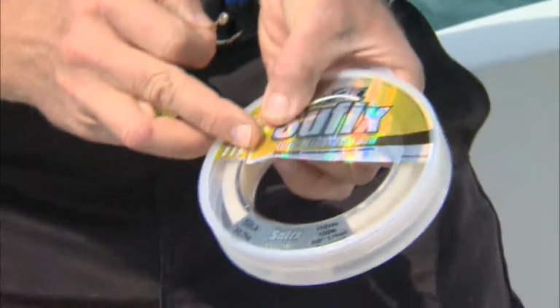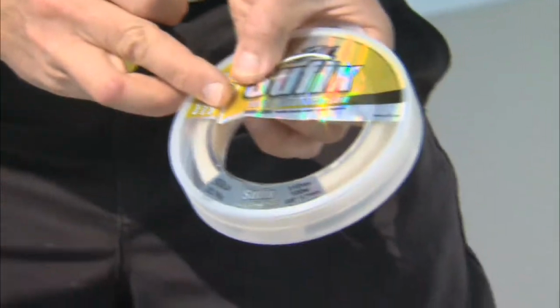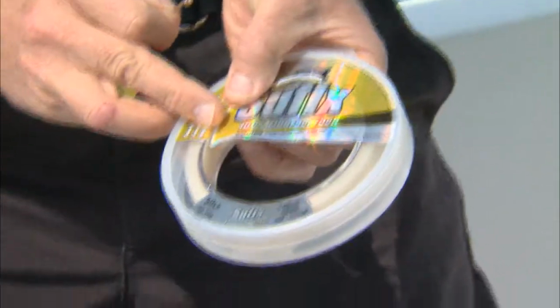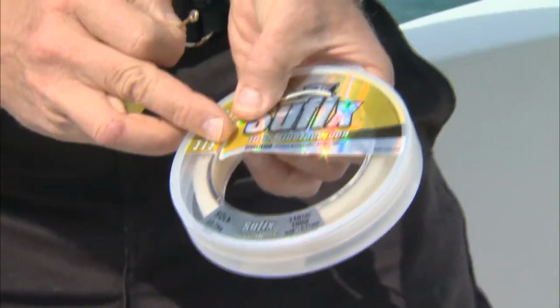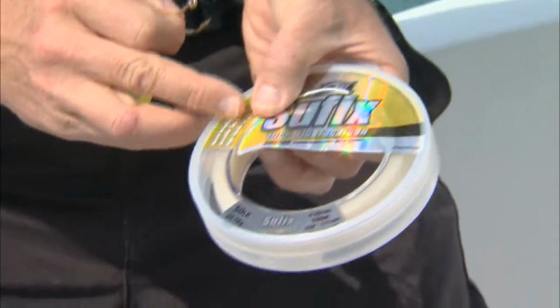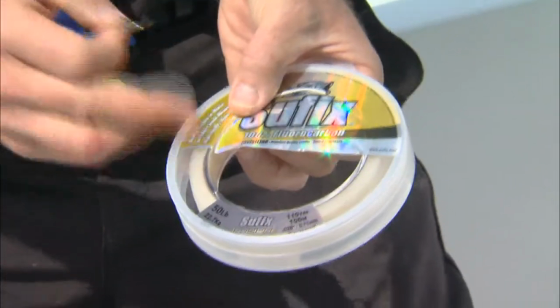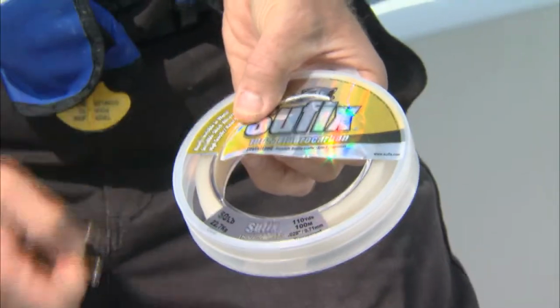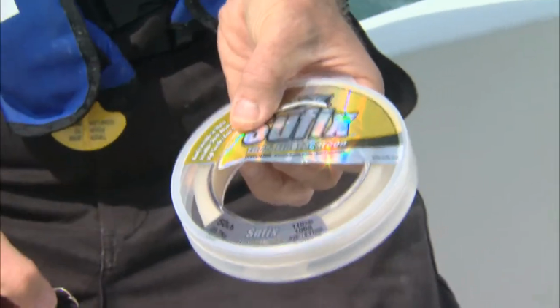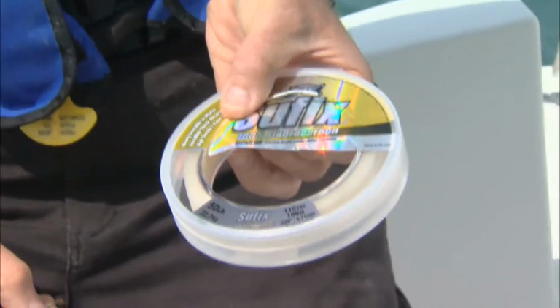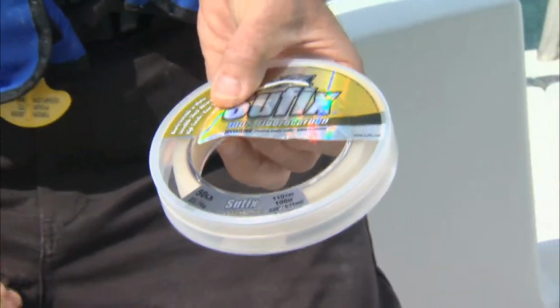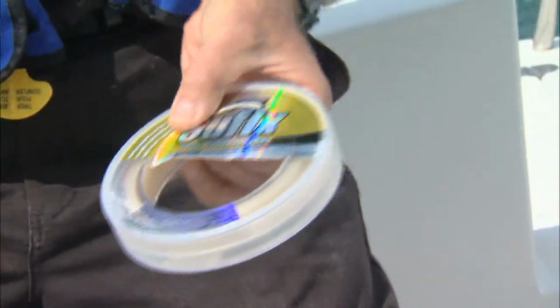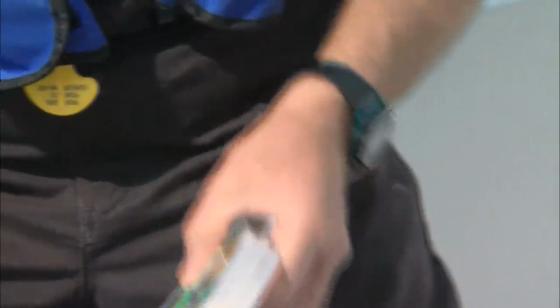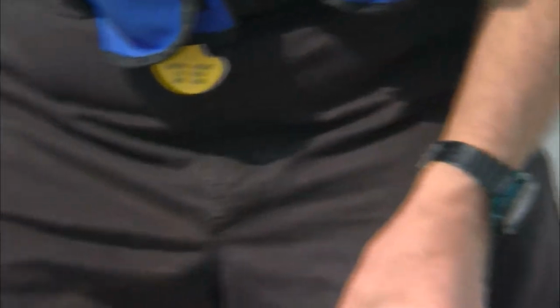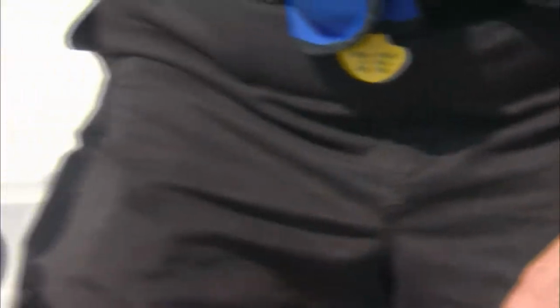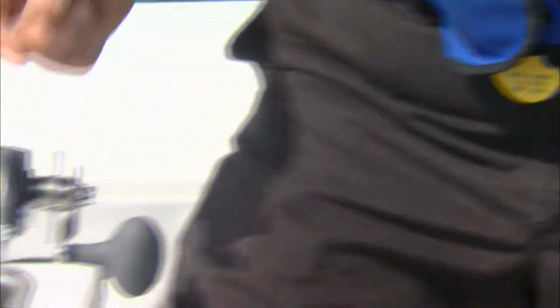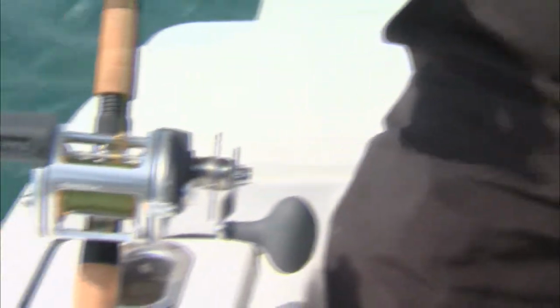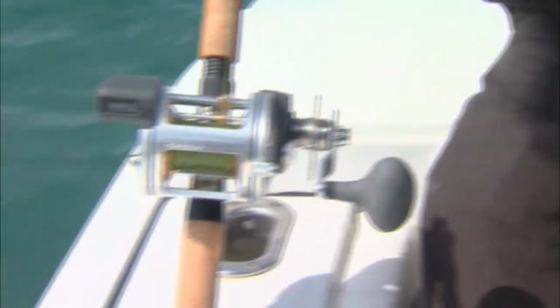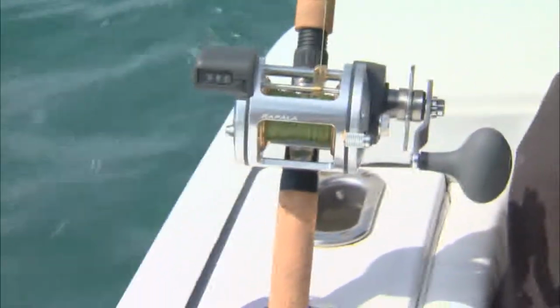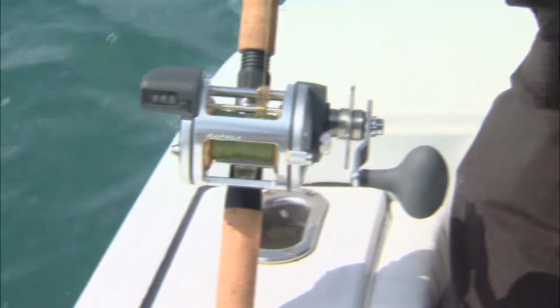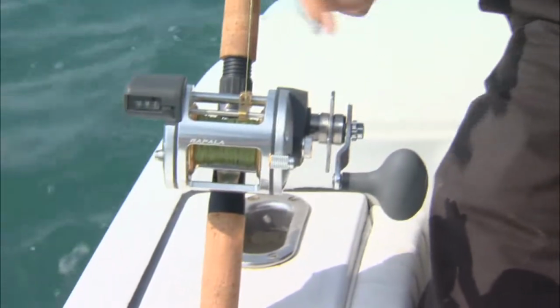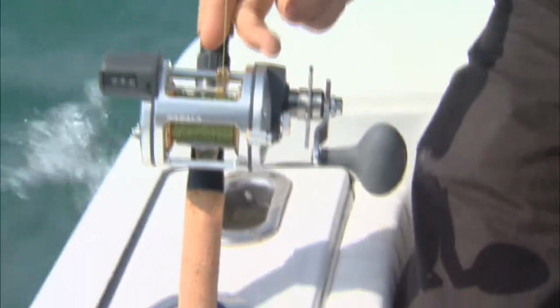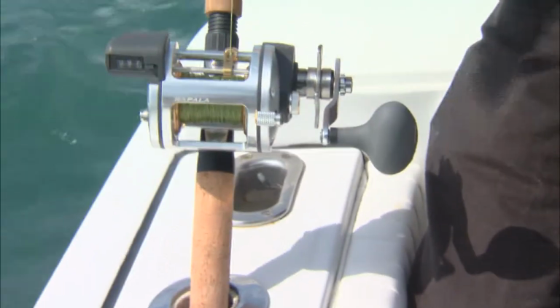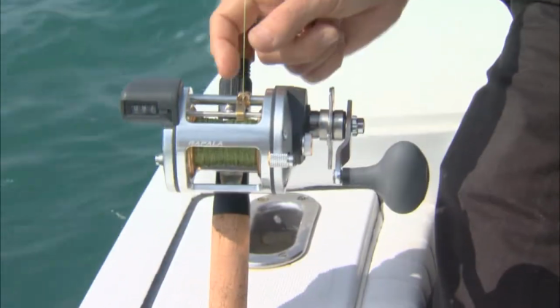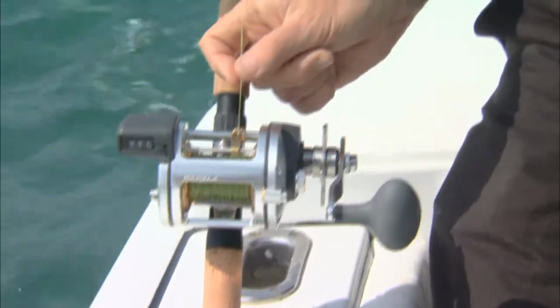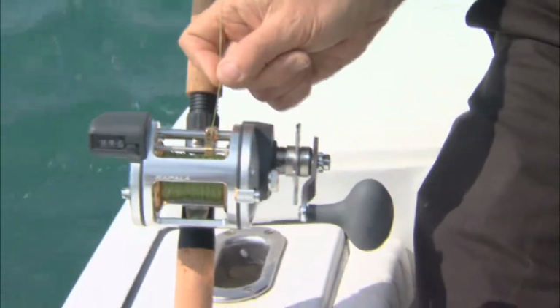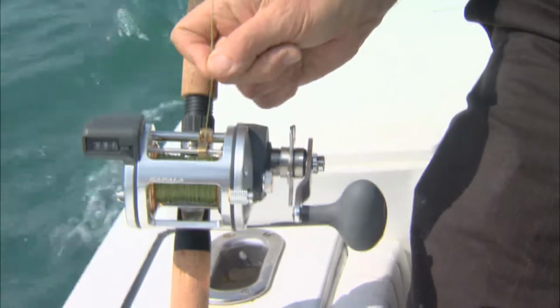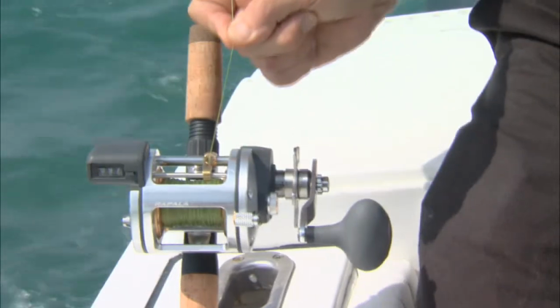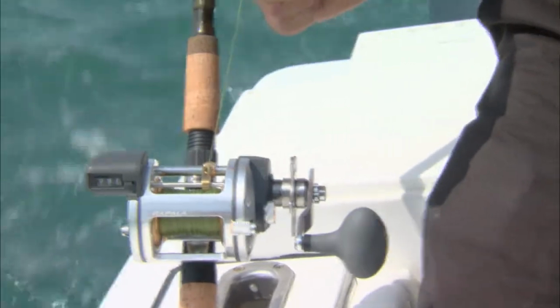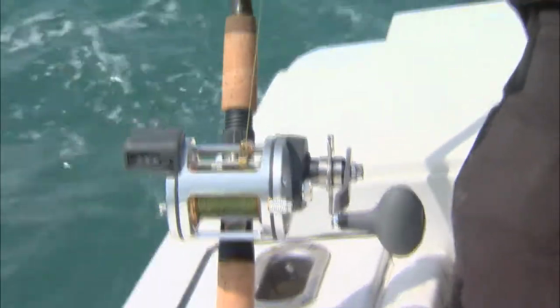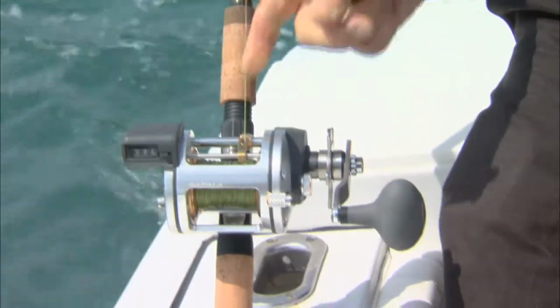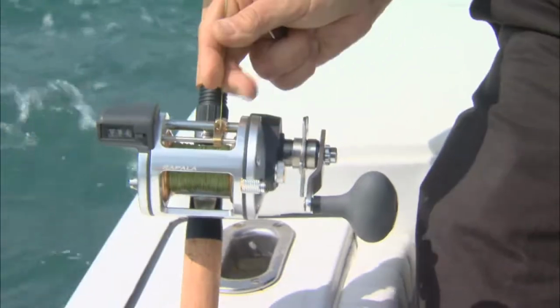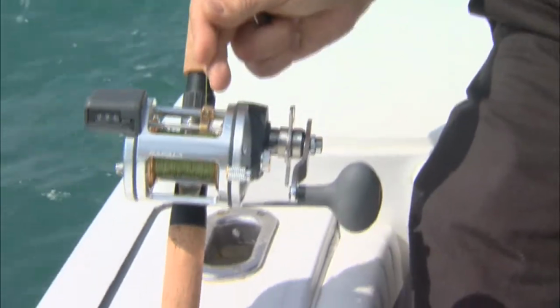We have these hooks on 50-pound fluorocarbon — about a two-foot section of 50-pound fluorocarbon — and then we're using our trolling reels, but instead of having our lines tight so when the fish hit it sets the hook, you can see if I put just a little bit of pressure the line can come off.